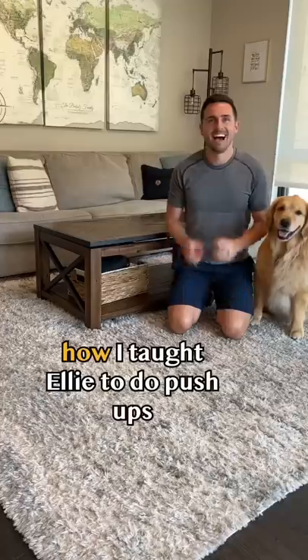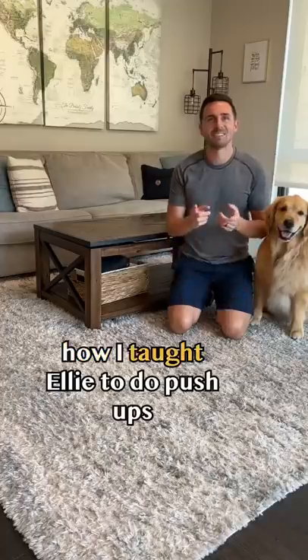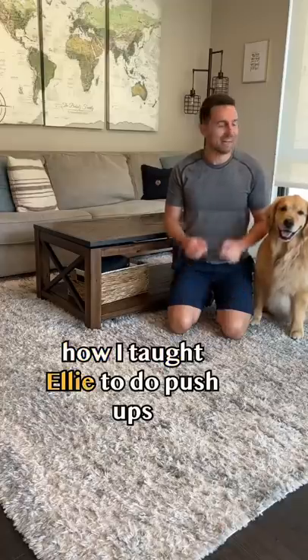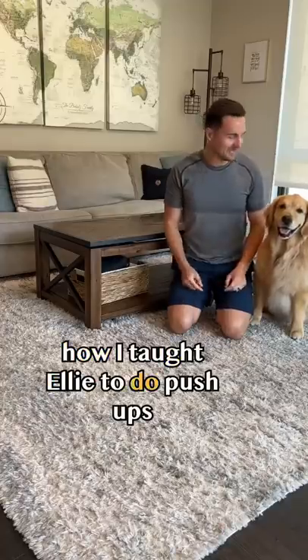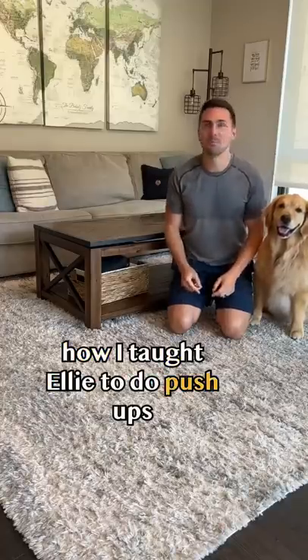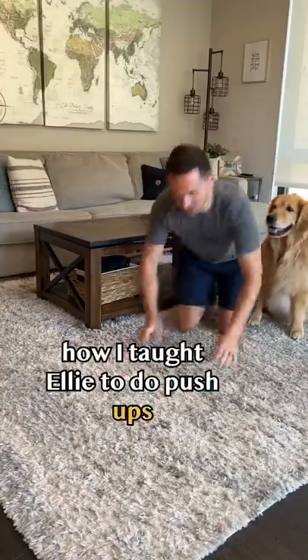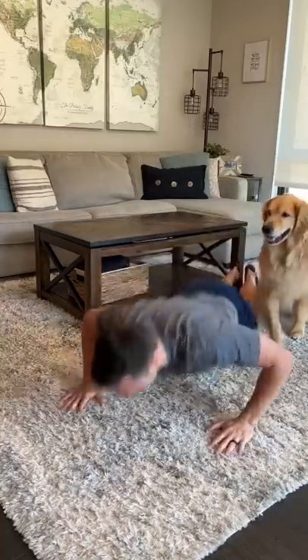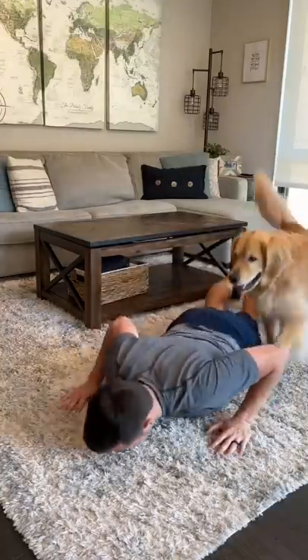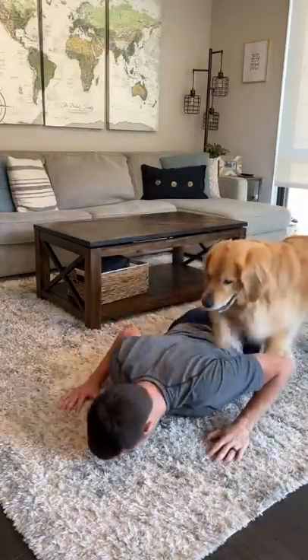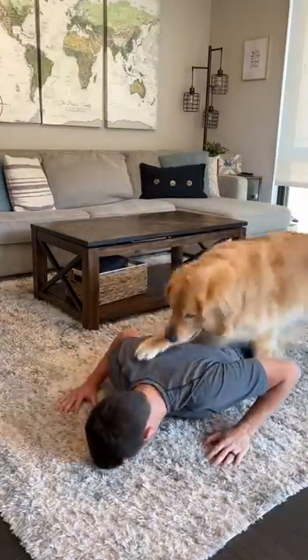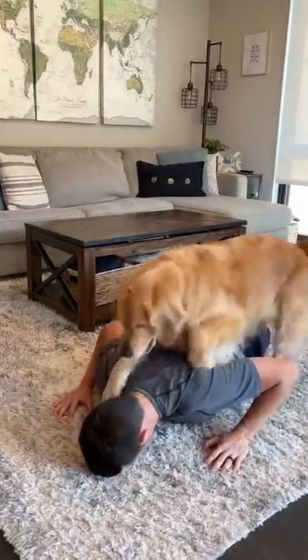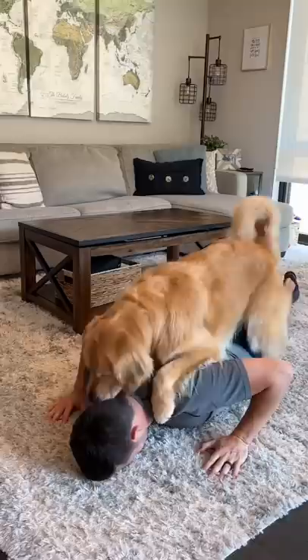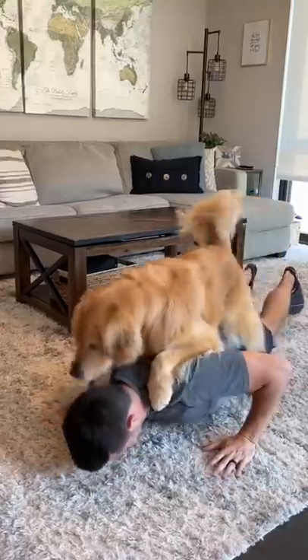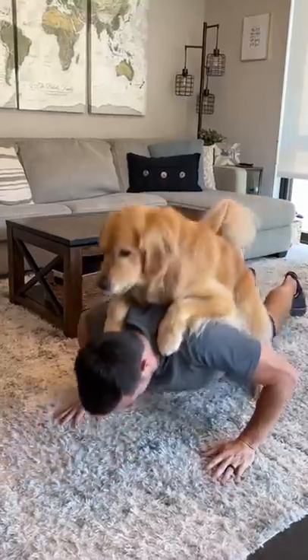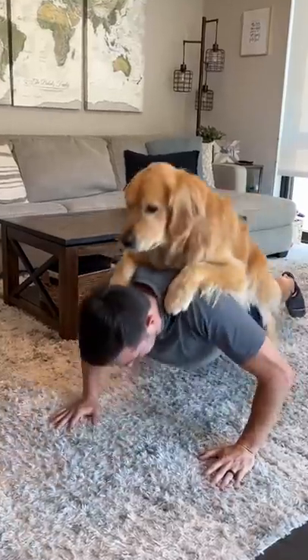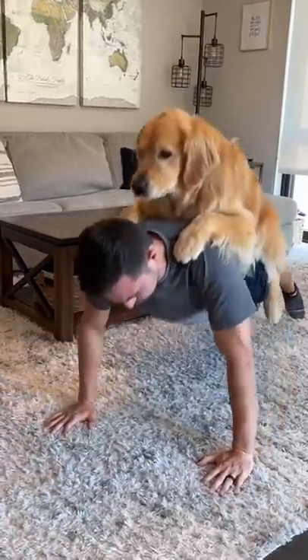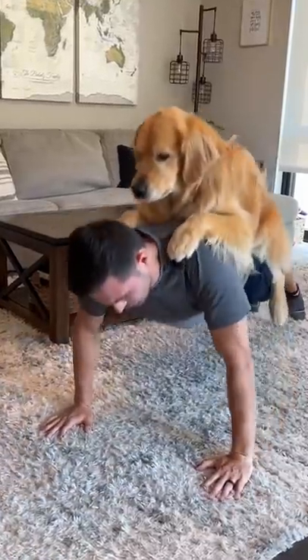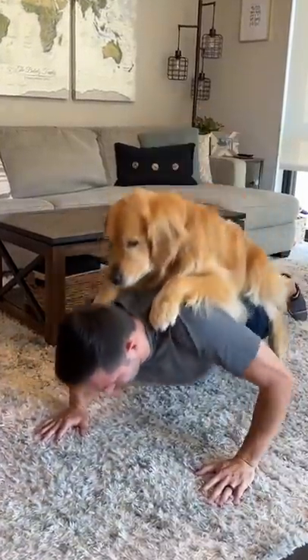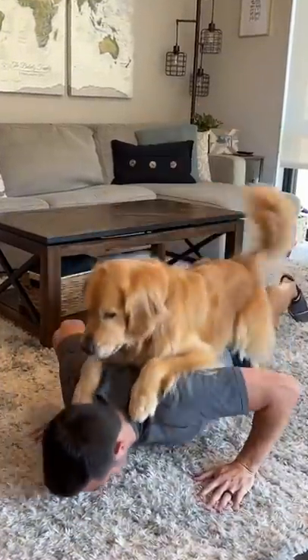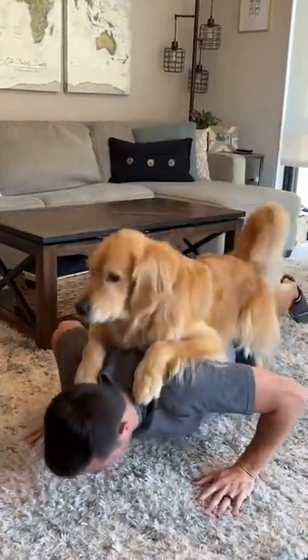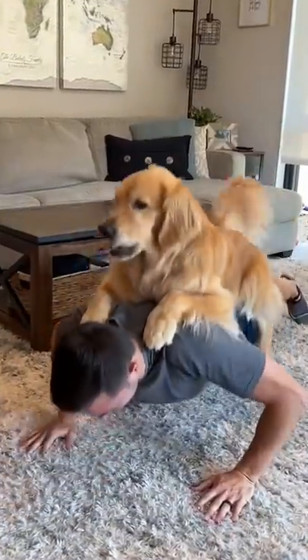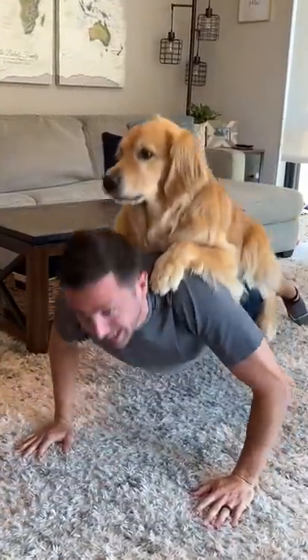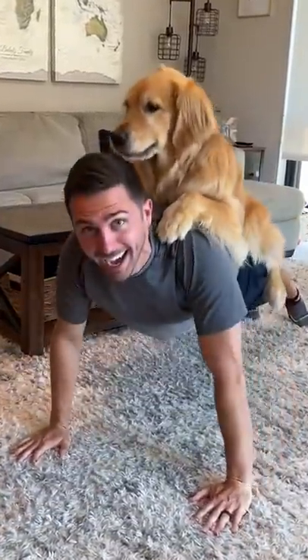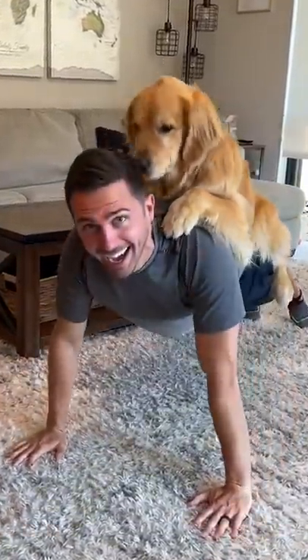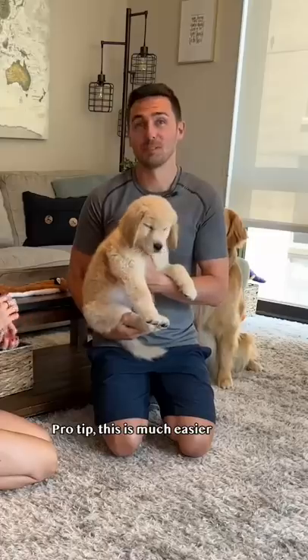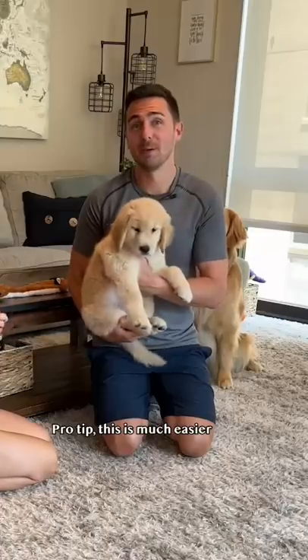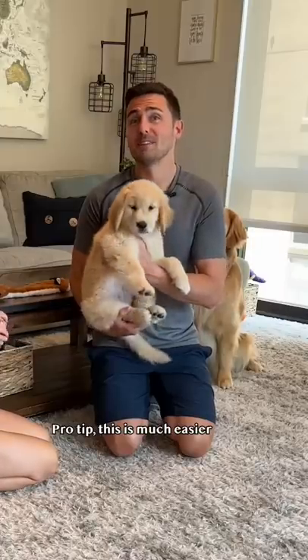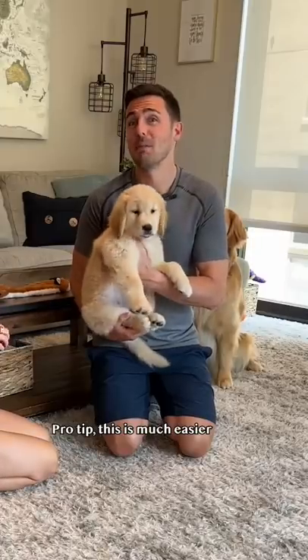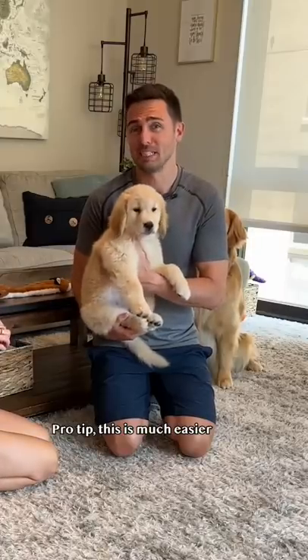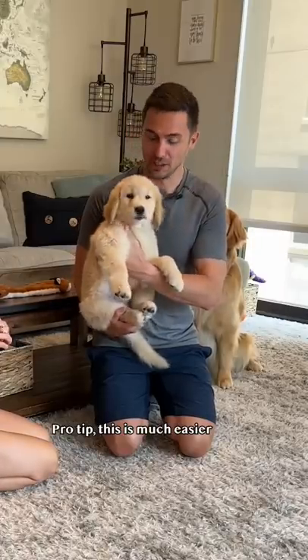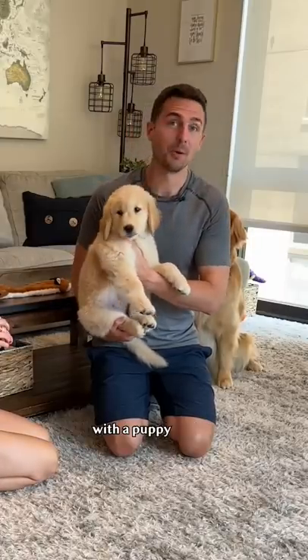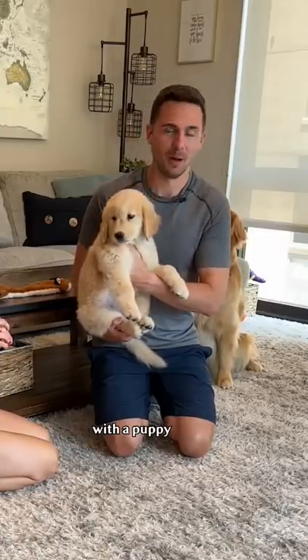How I taught Ellie to do push-ups. Pro tip: this is much easier with a puppy.